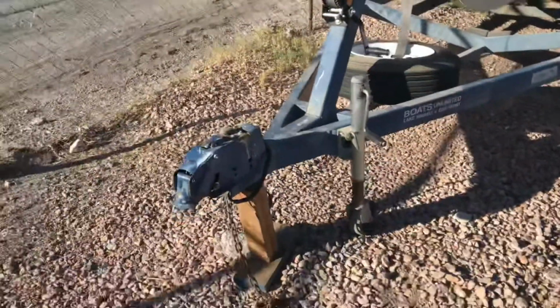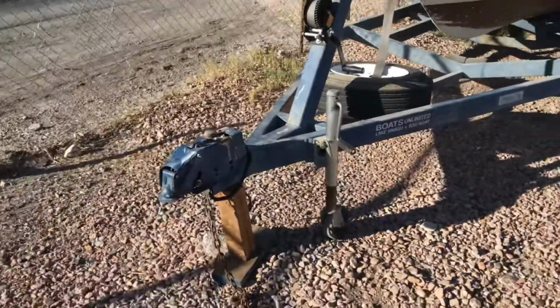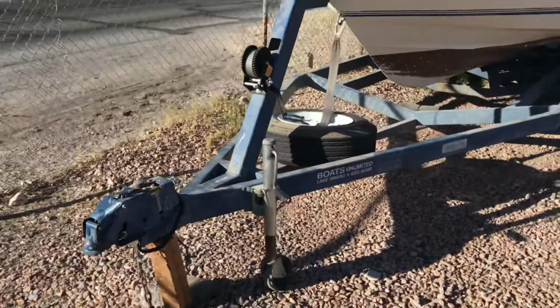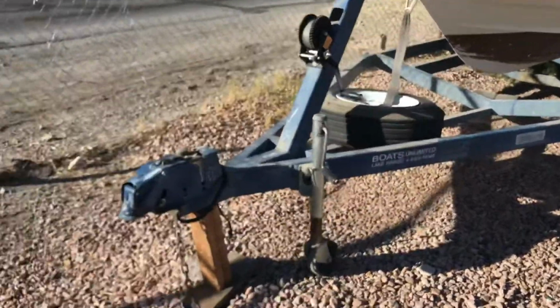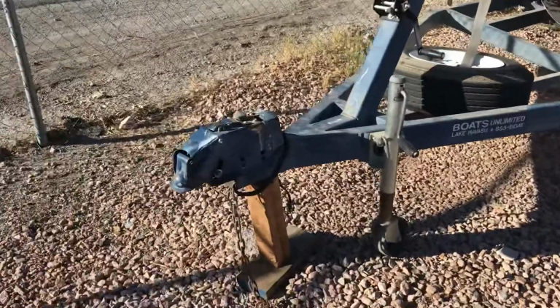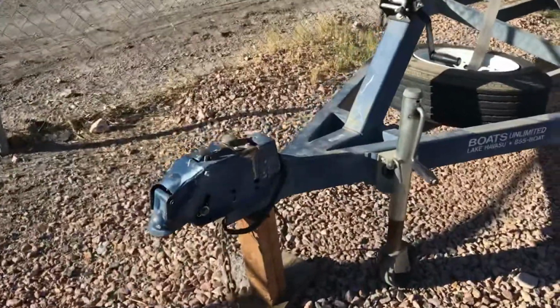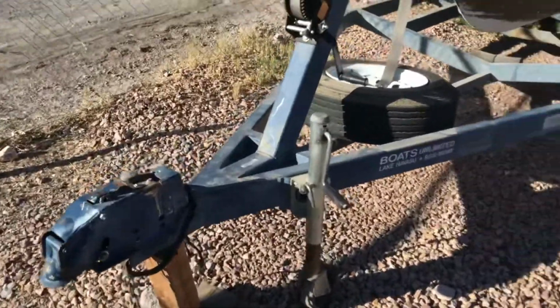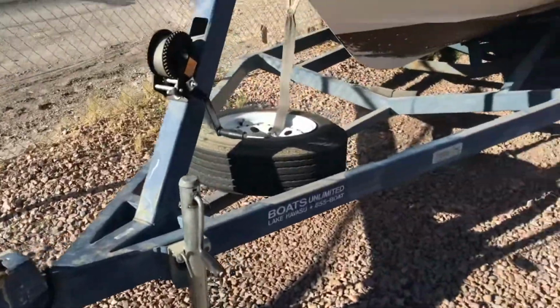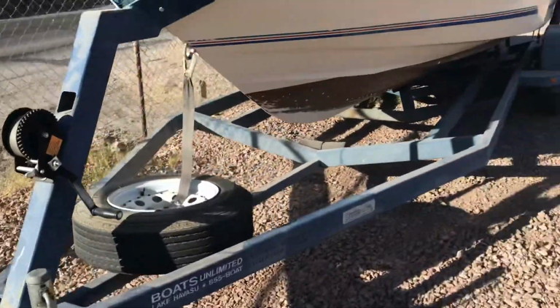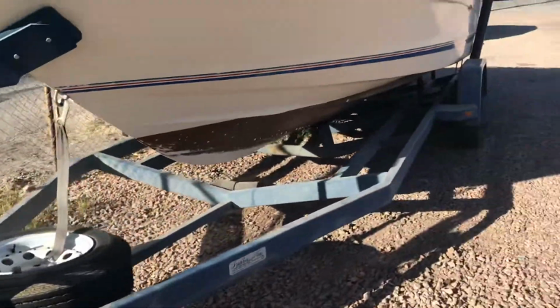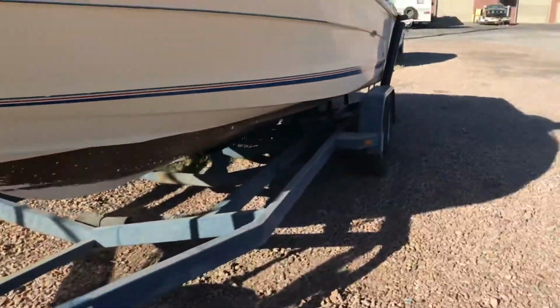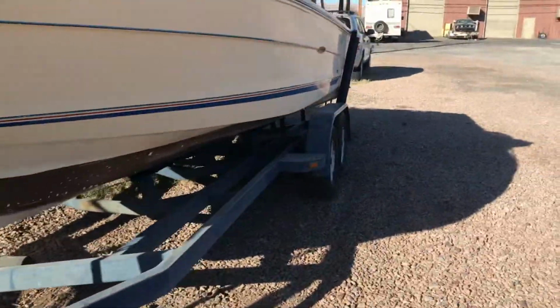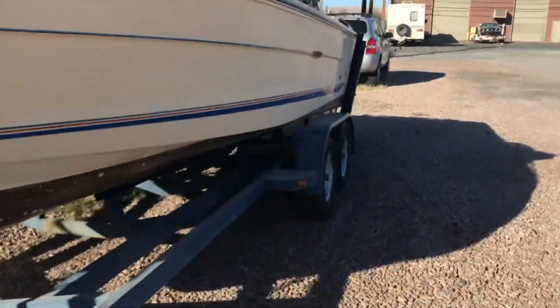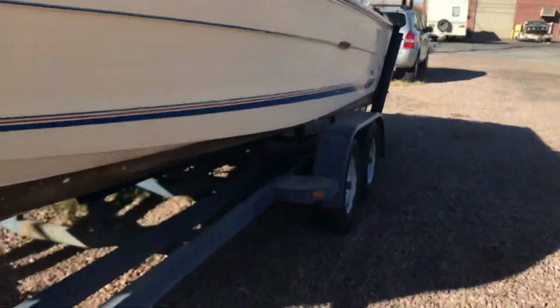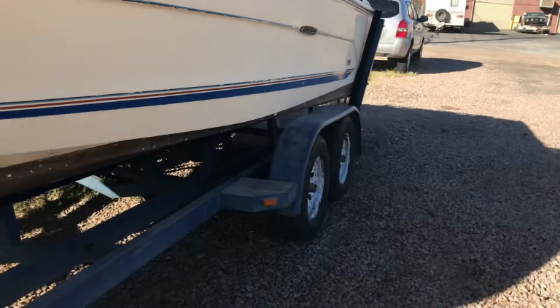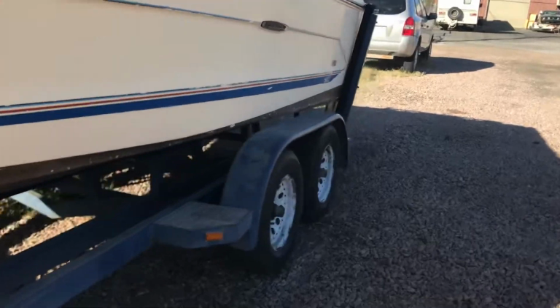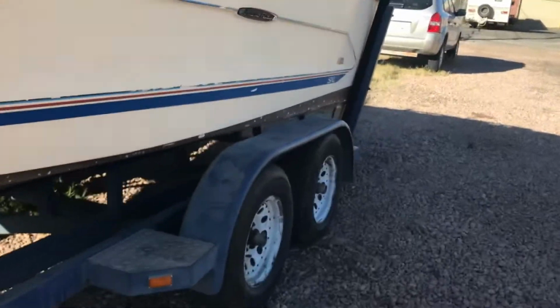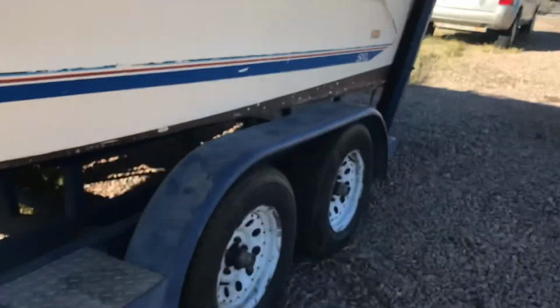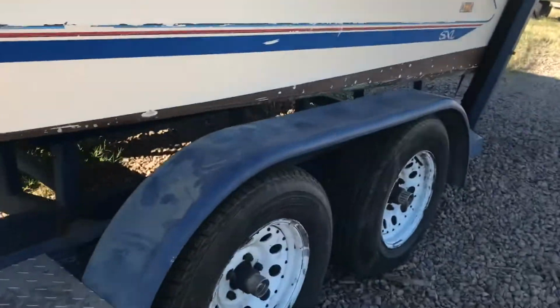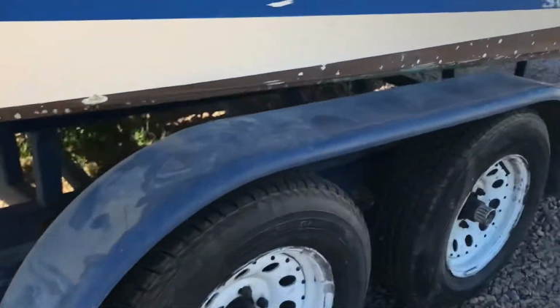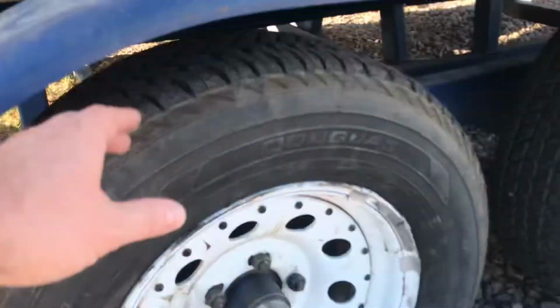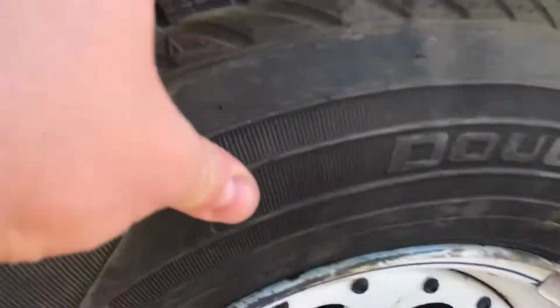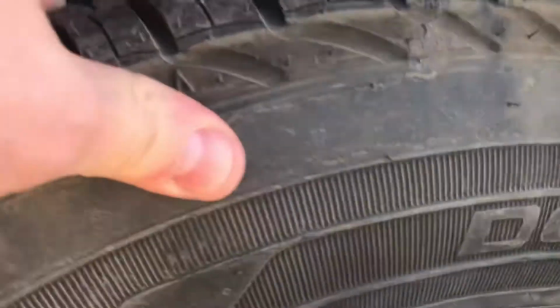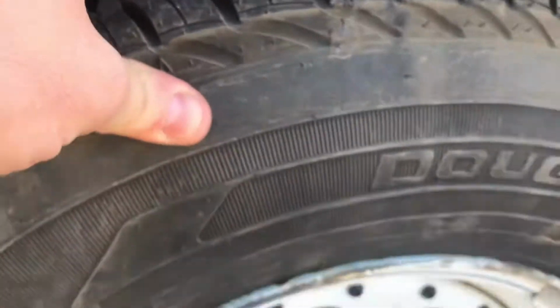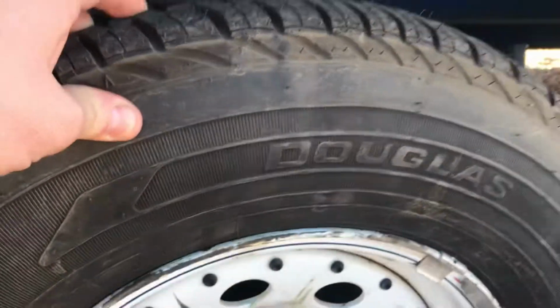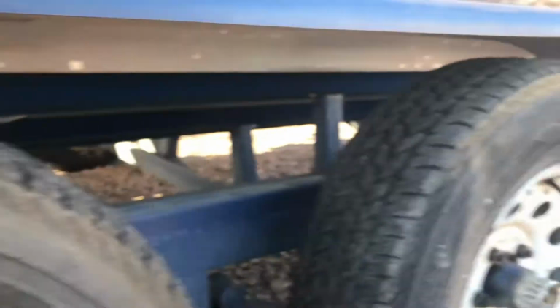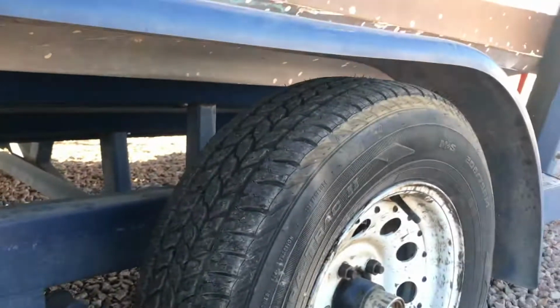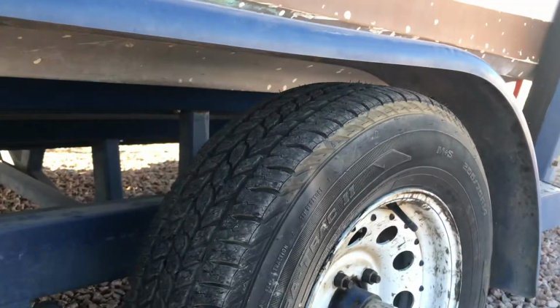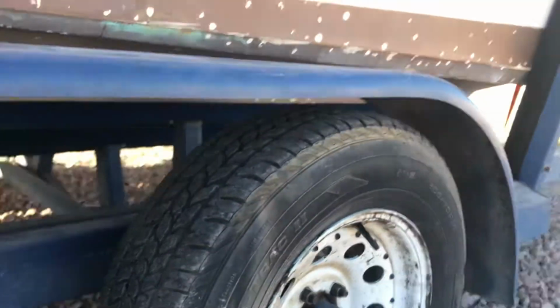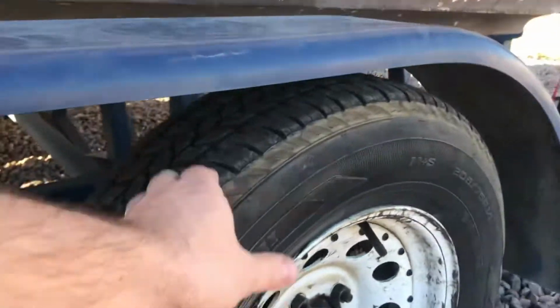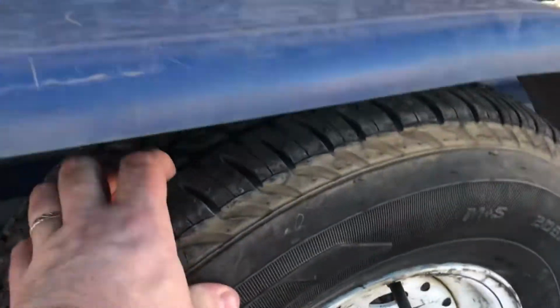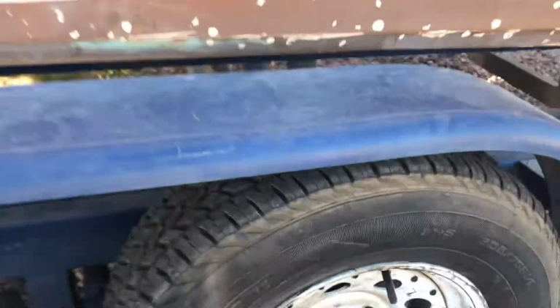The trailer hooks right up there and the tires — I'm not mistaken — I think the tires looked okay. Yeah, the tires are actually in really great shape, surprisingly great shape for this boat.